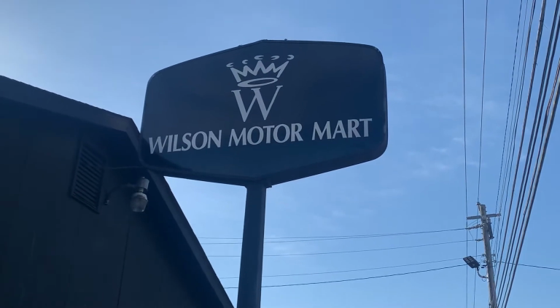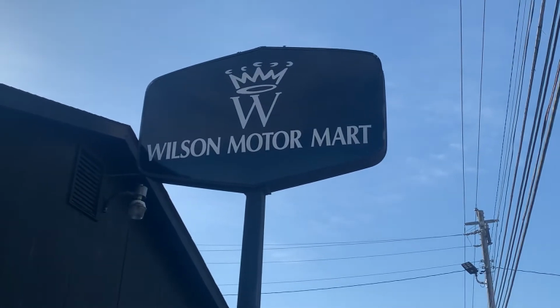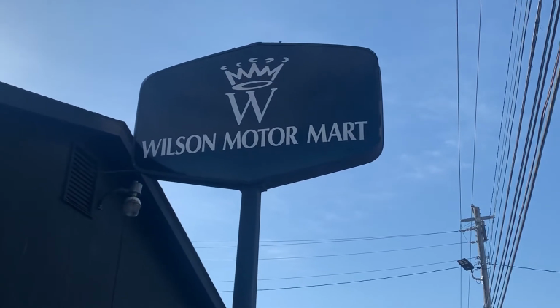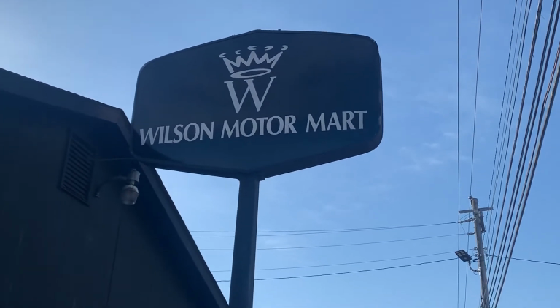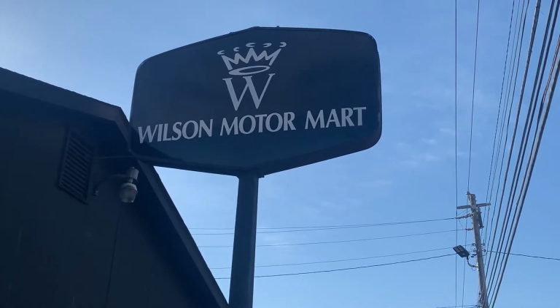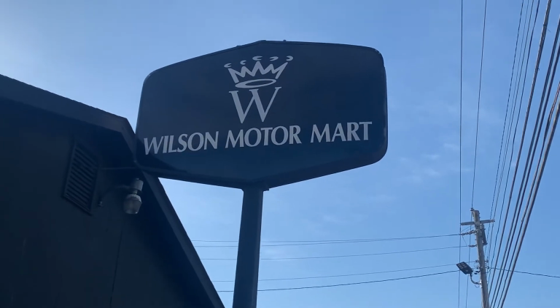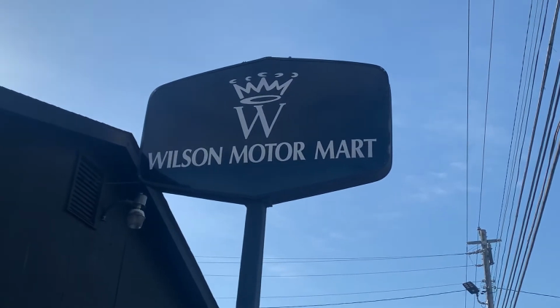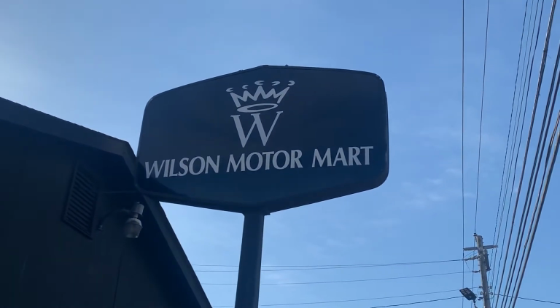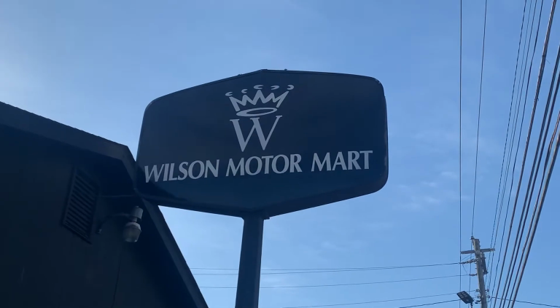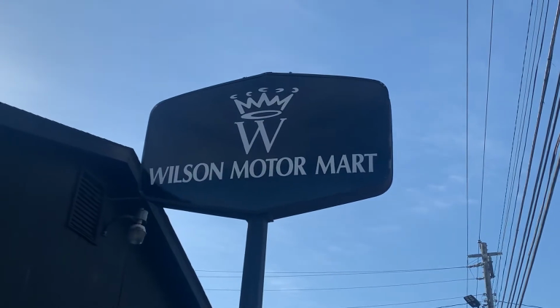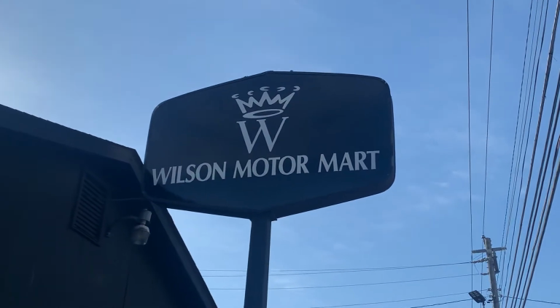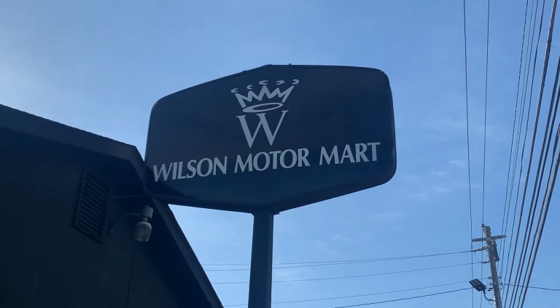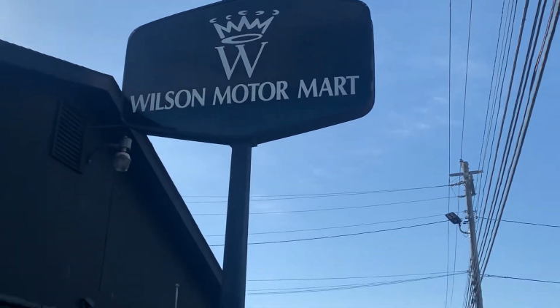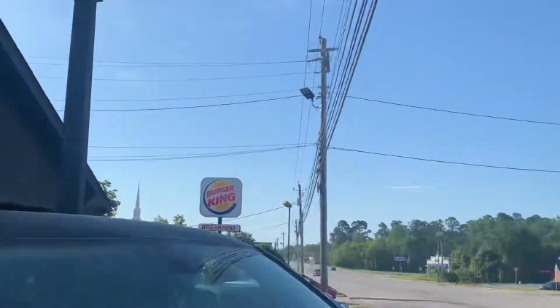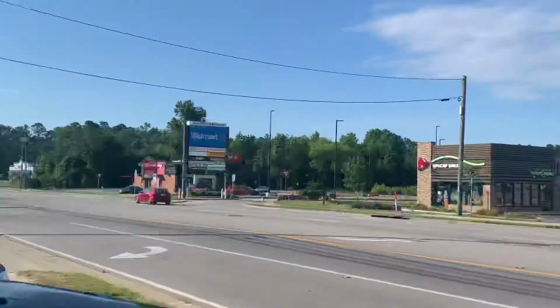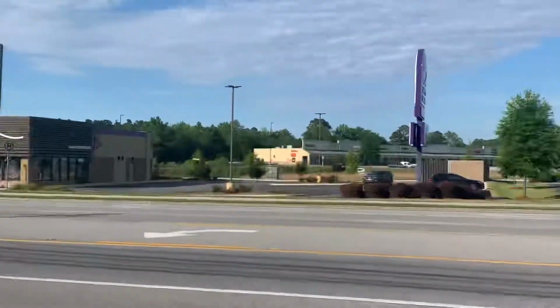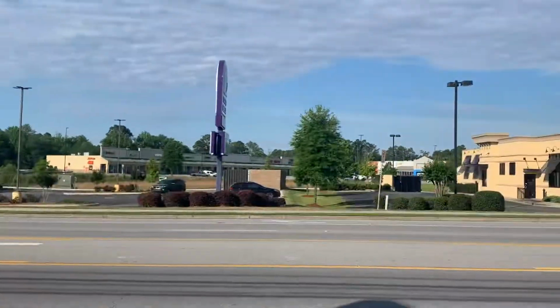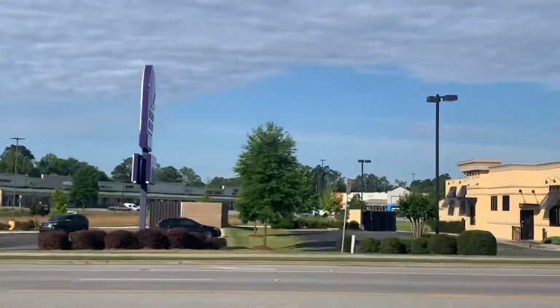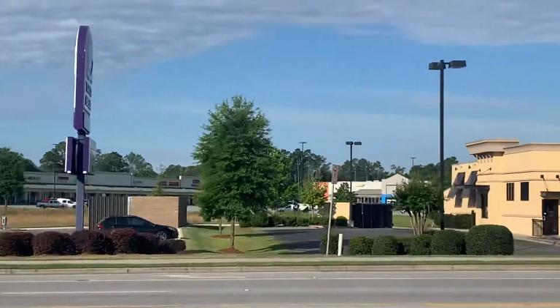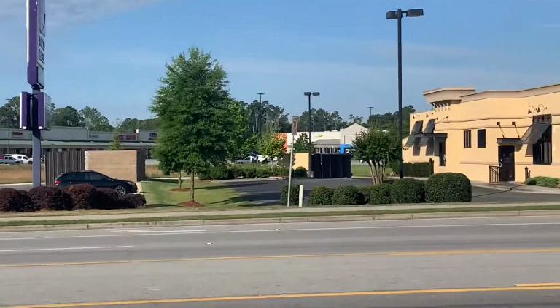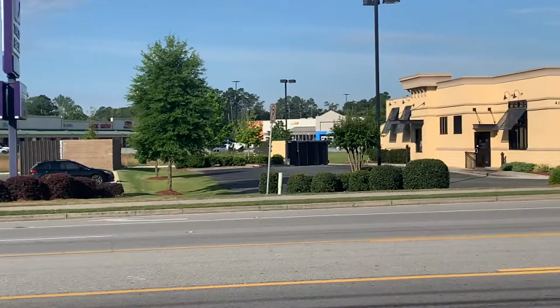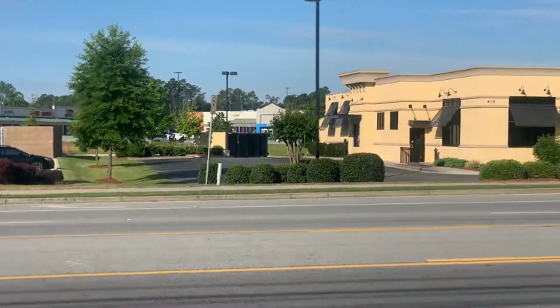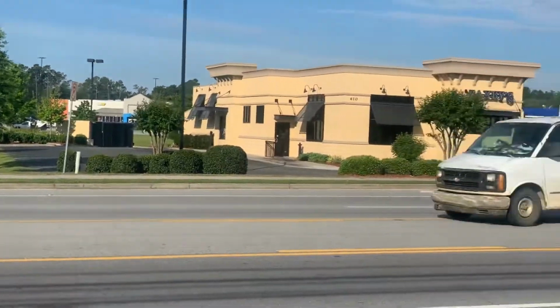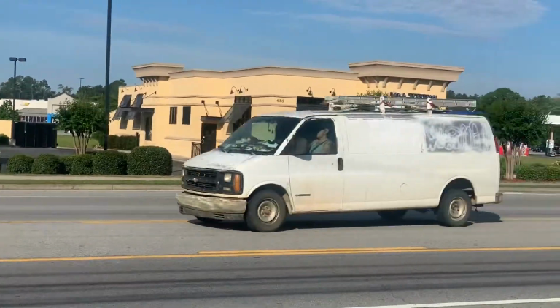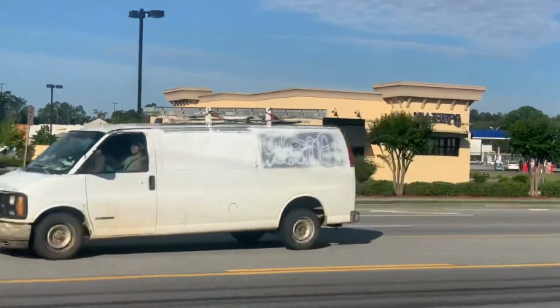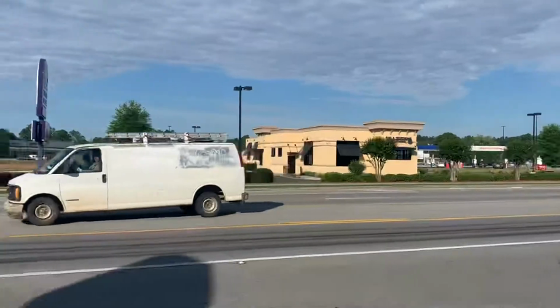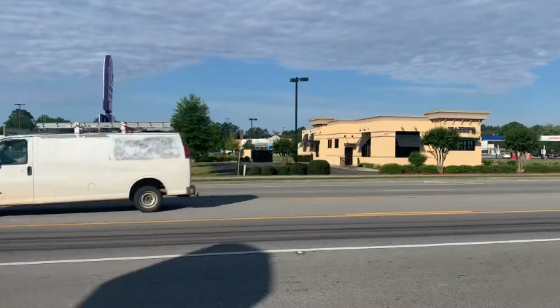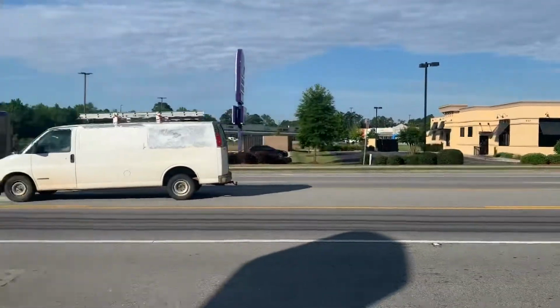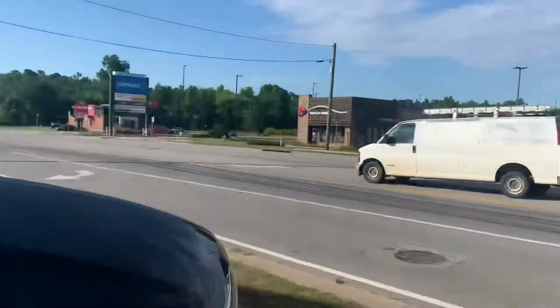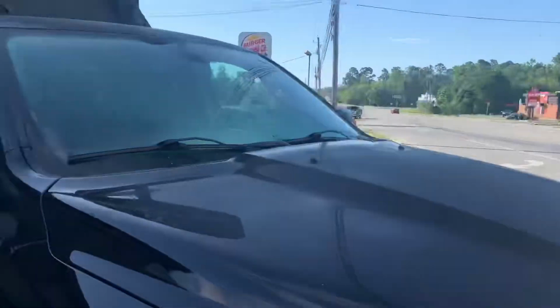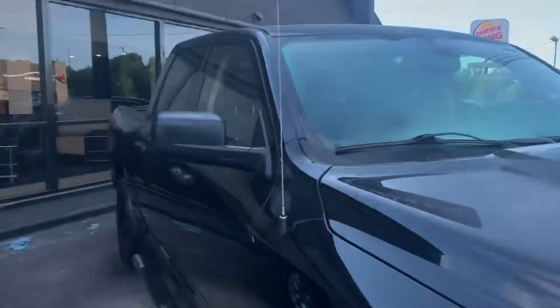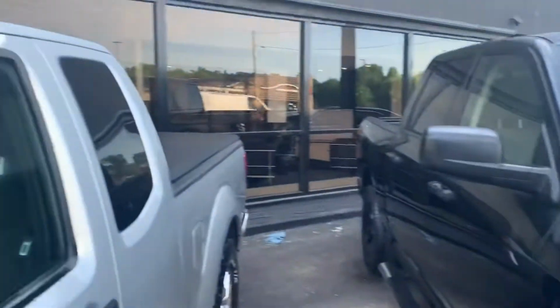Welcome to Motor Mart, 409 South Main Street in Swainsboro, Georgia. We are located right across the street from the Walmart, Zaxby's, and the Taco Bell. Here's what we have for you right now.